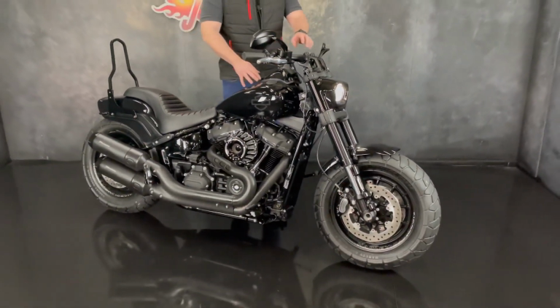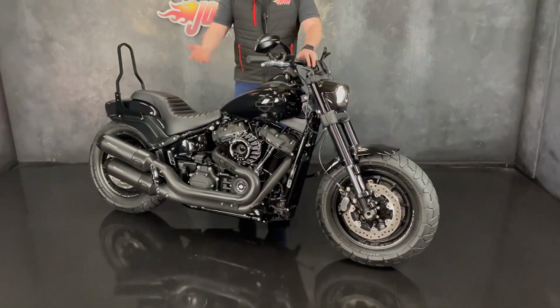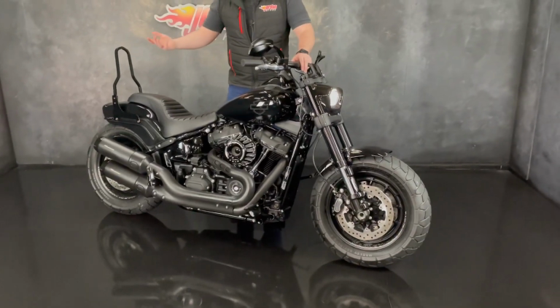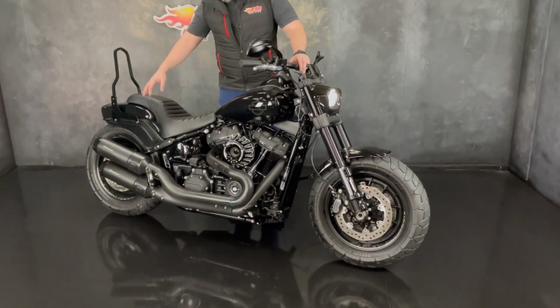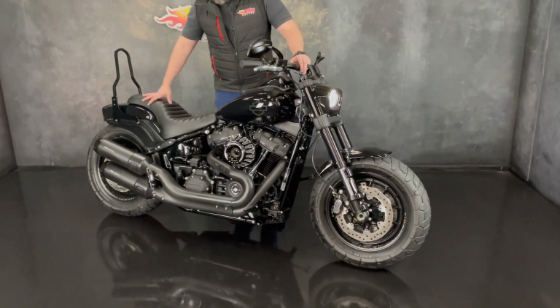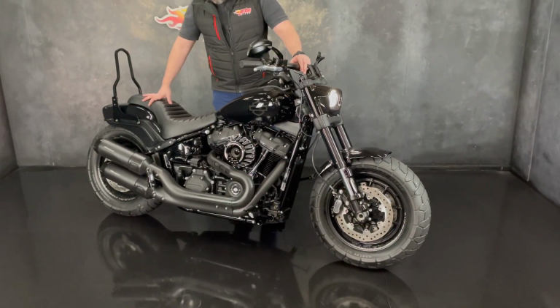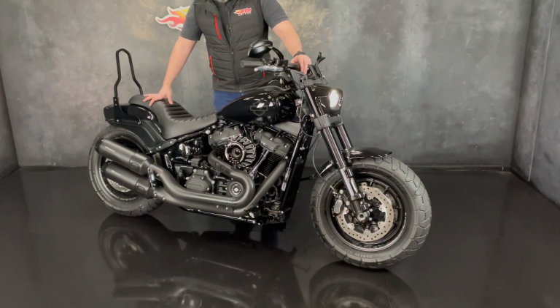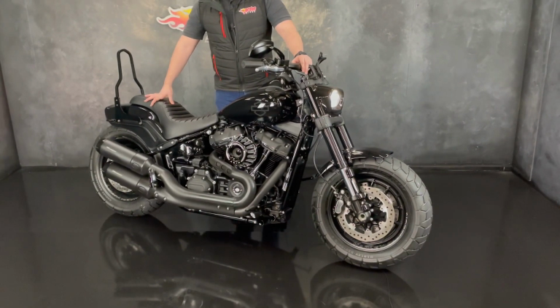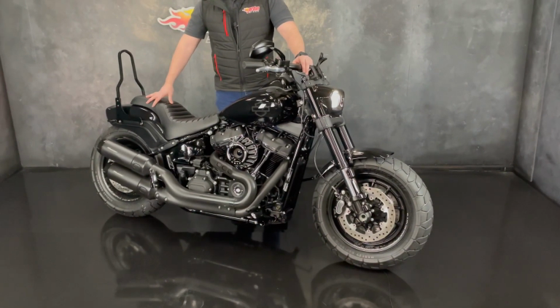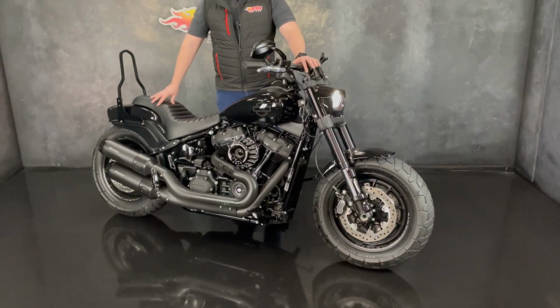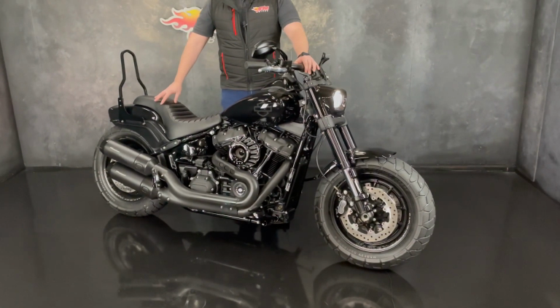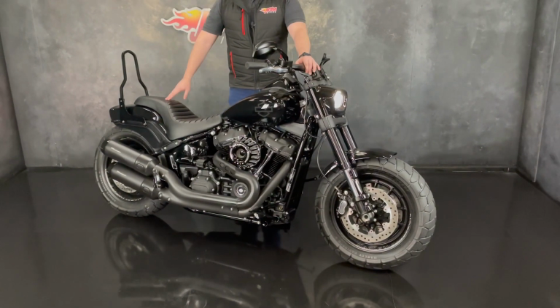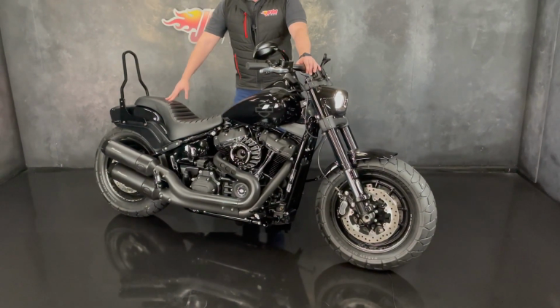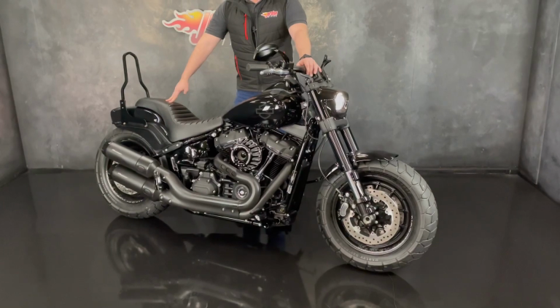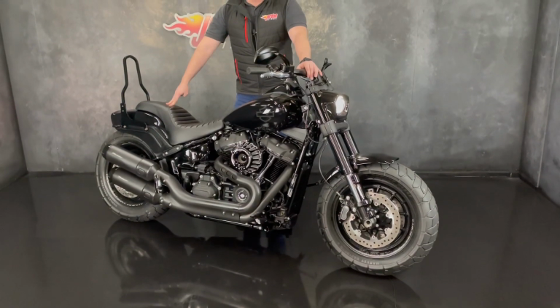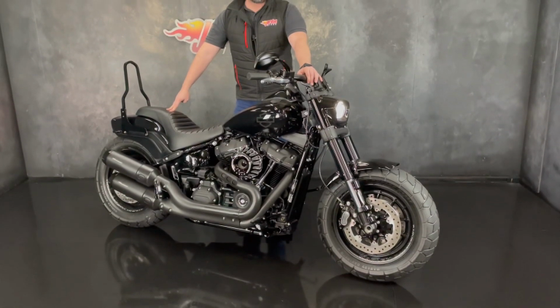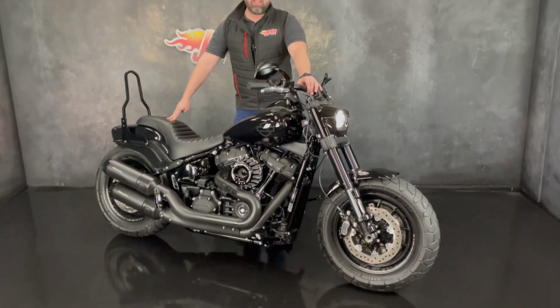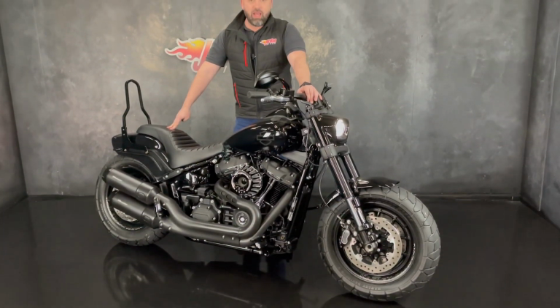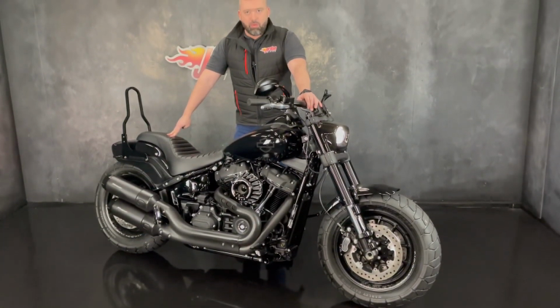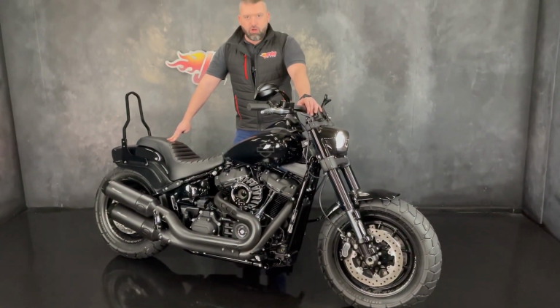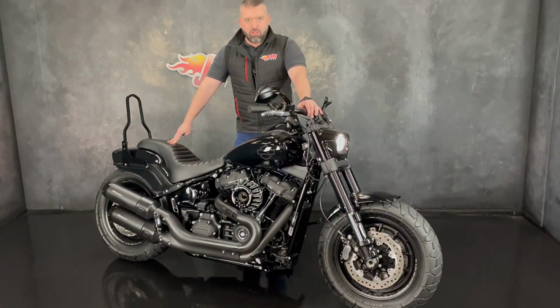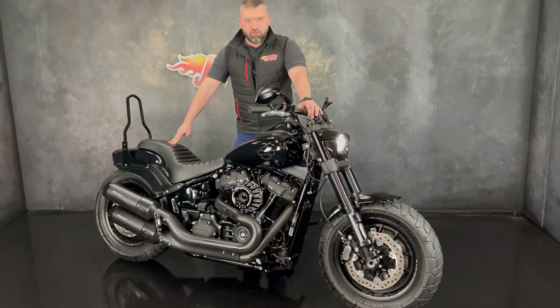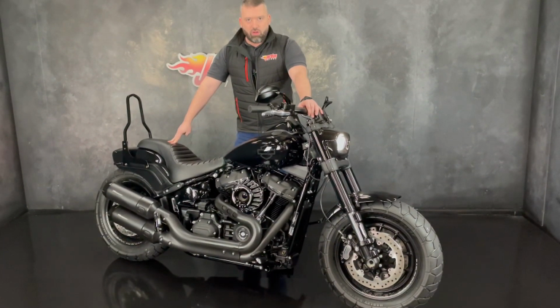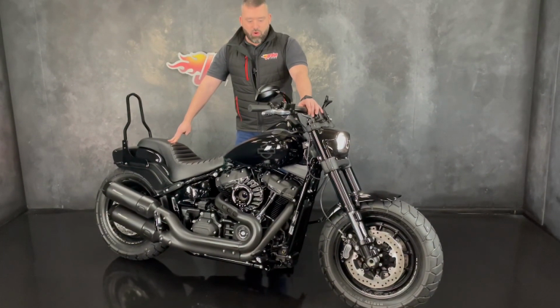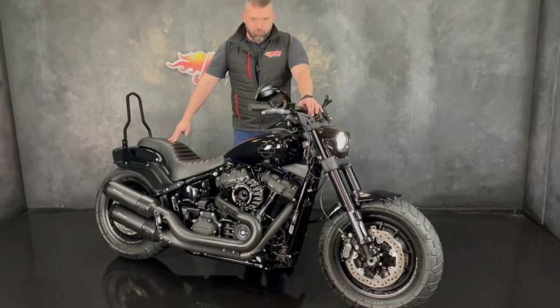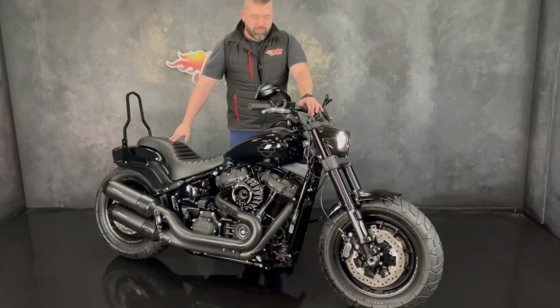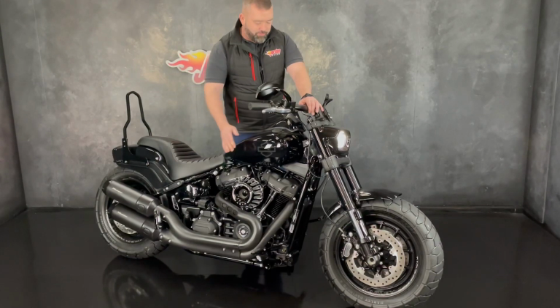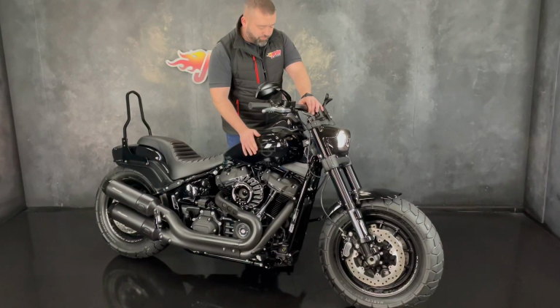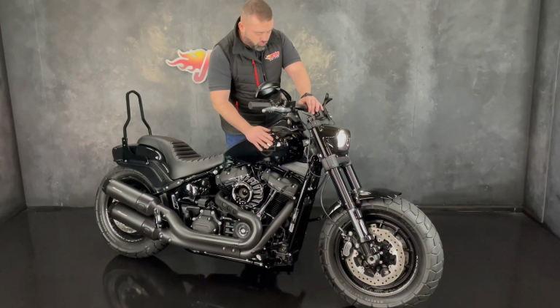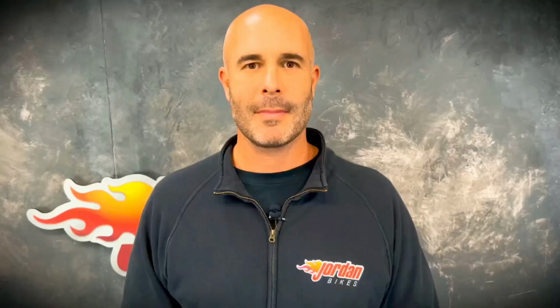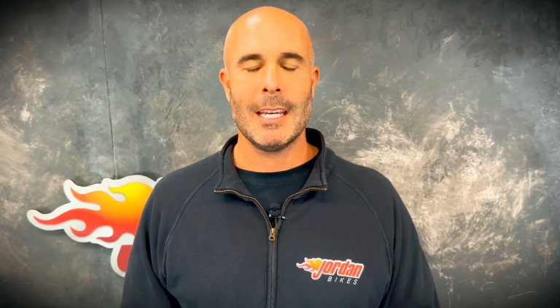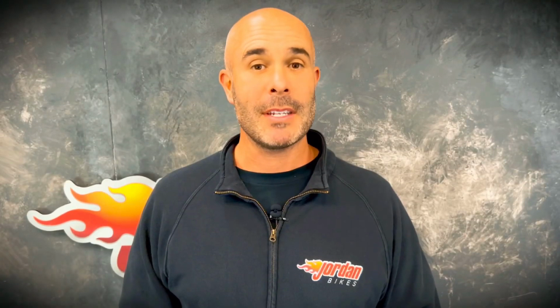What an absolute beauty — this is so clean. Anyway guys, in order to get it purchased it's dead easy. You pop down to Jordan Bikes or just give us a call on this one. Cheers, my name is Nick.